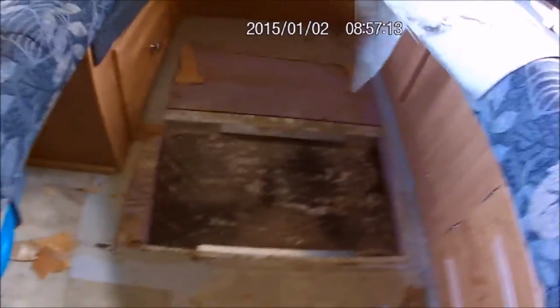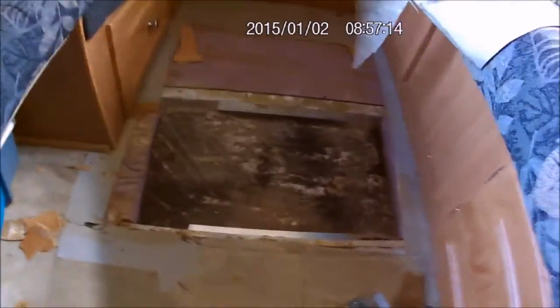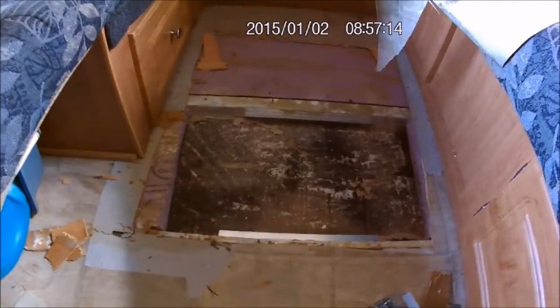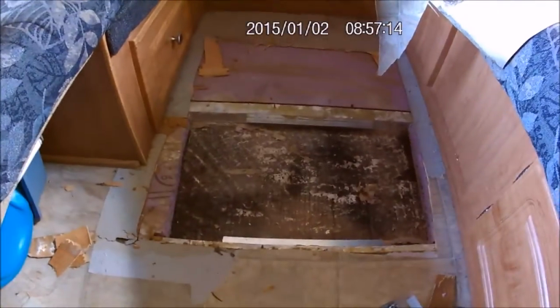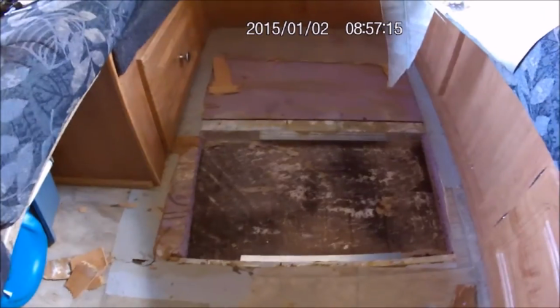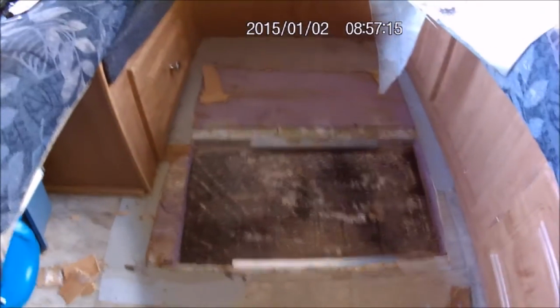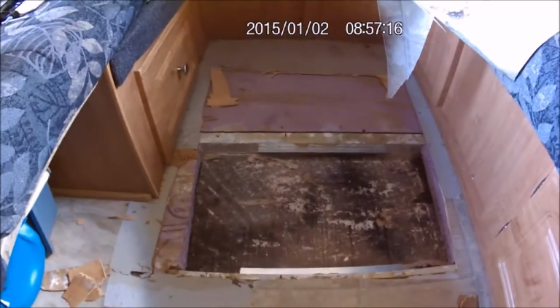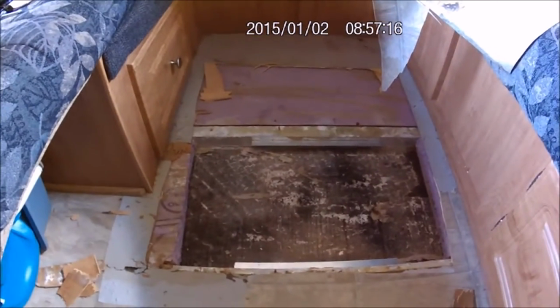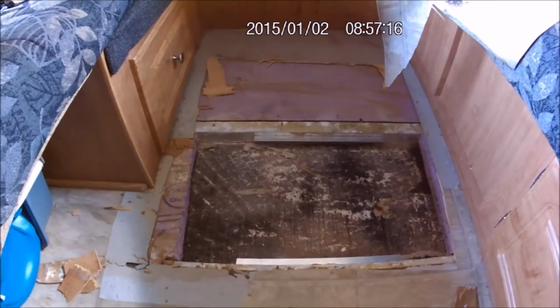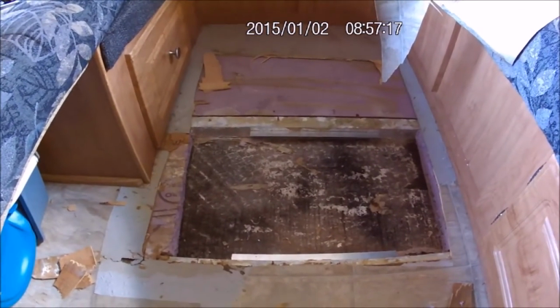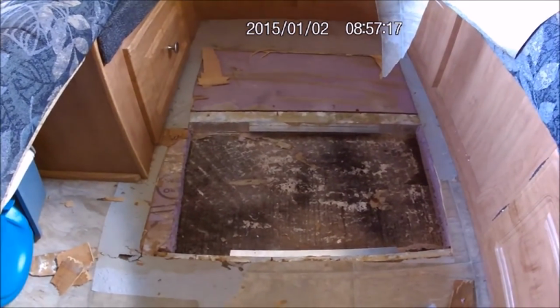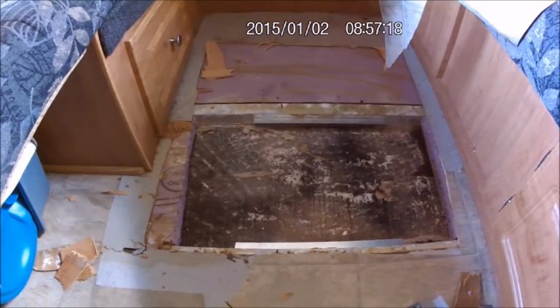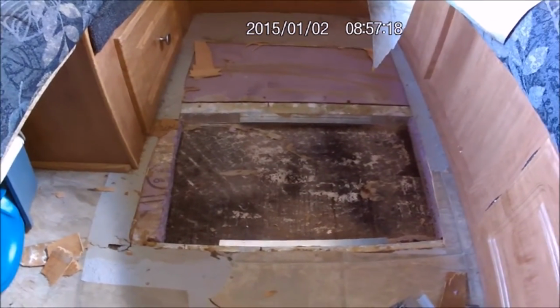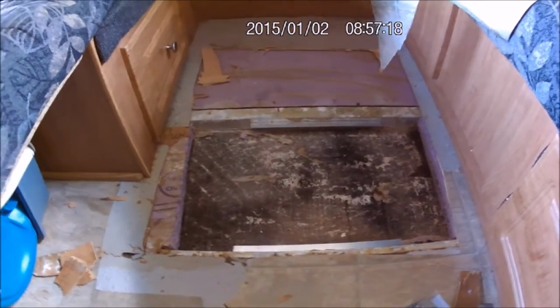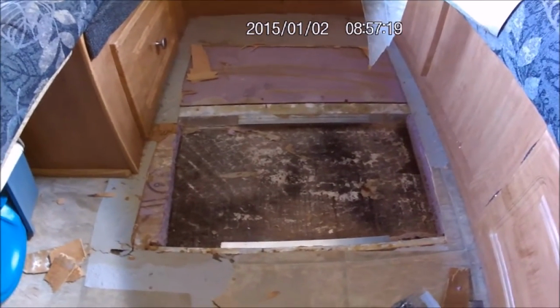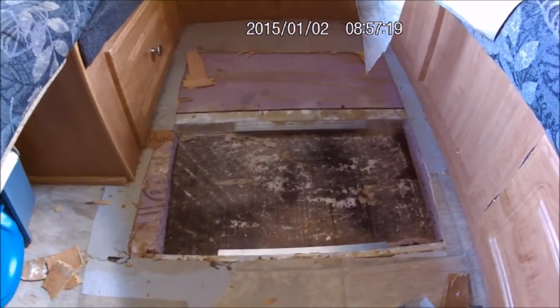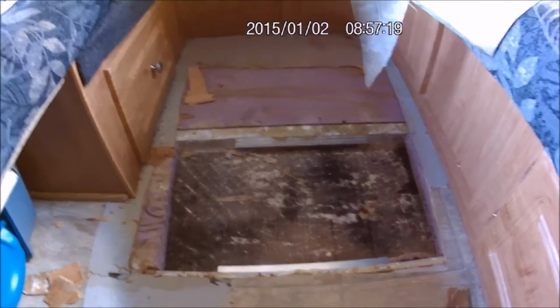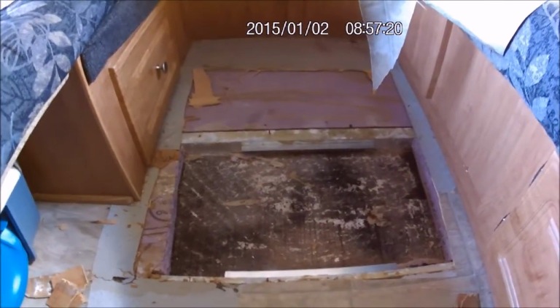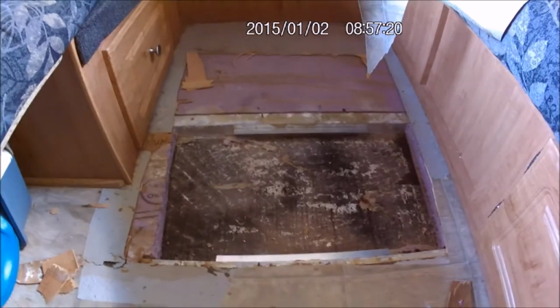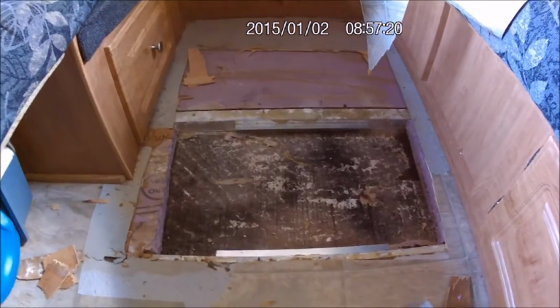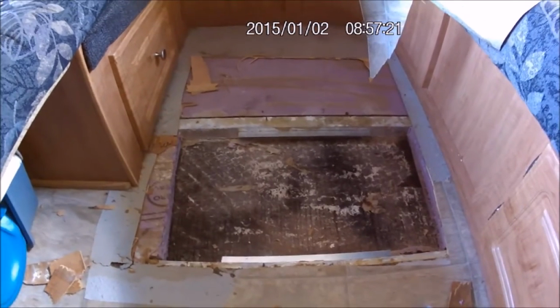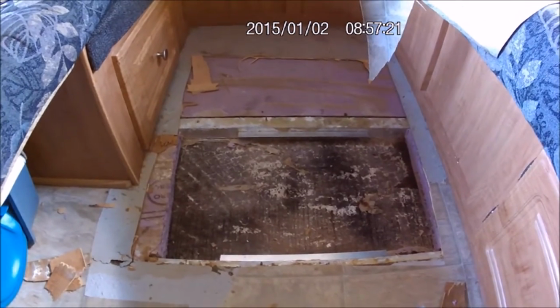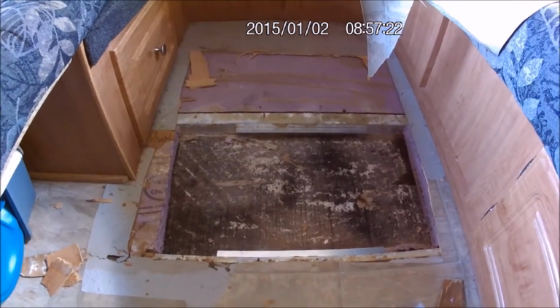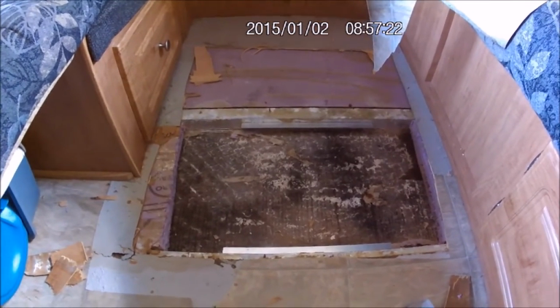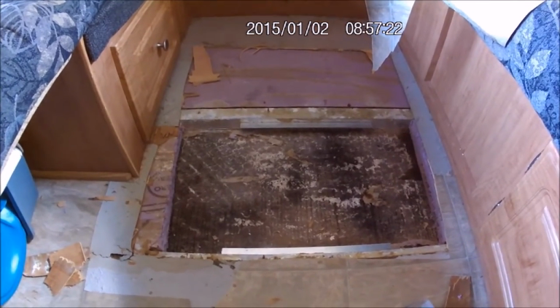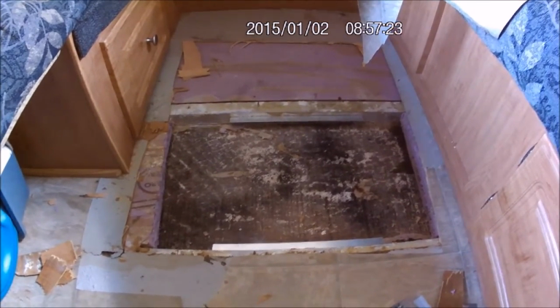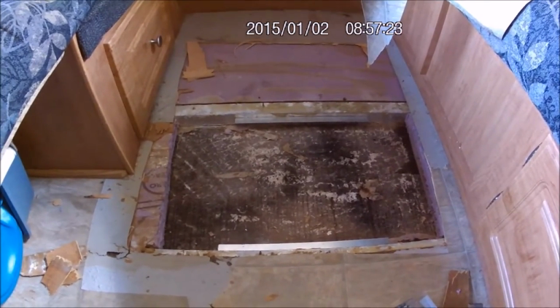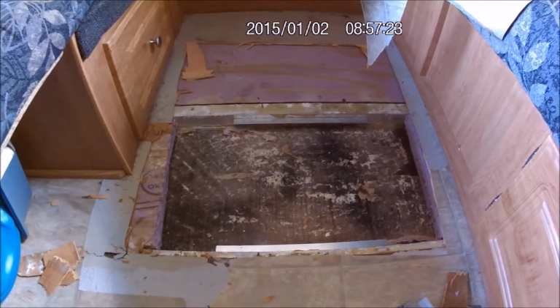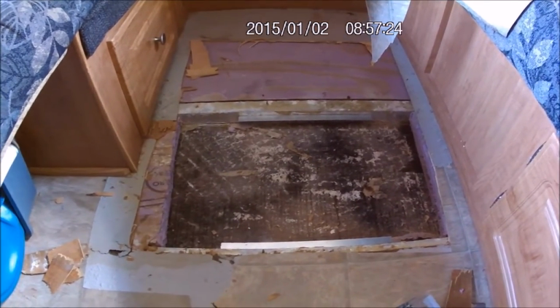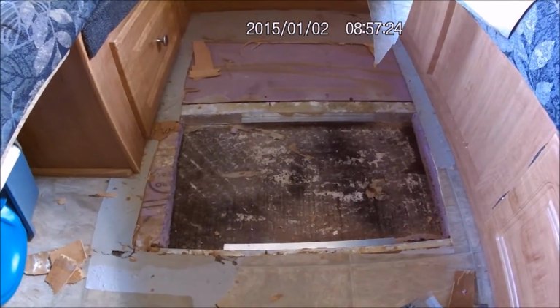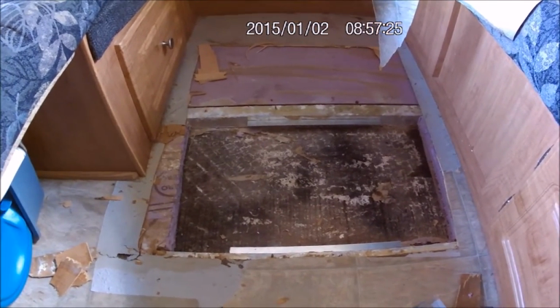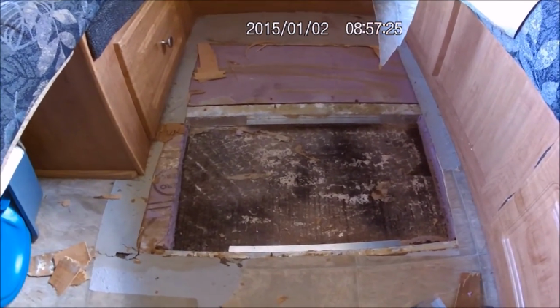I bought the trailer from someone who said they fixed the floor, but they didn't do a very good job. So I am now in the process of repairing somebody else's repair.